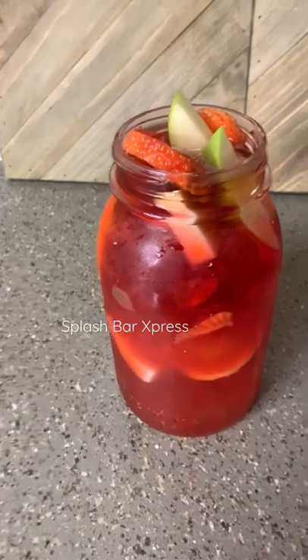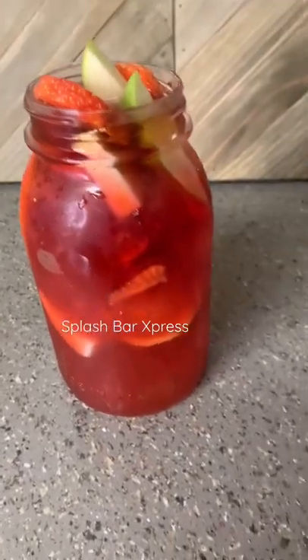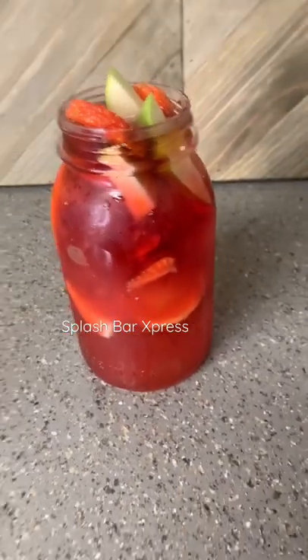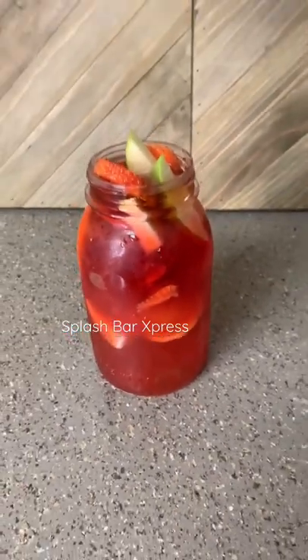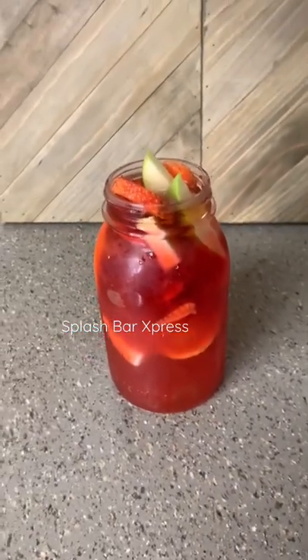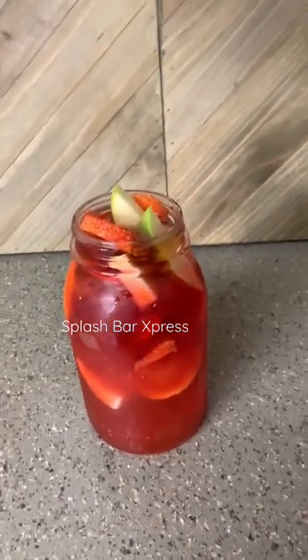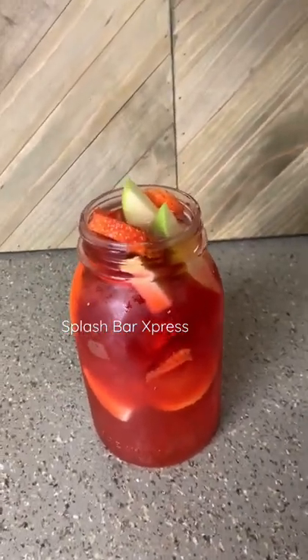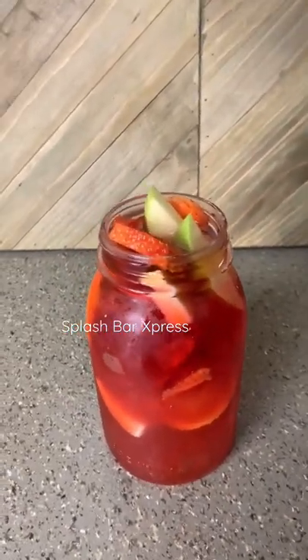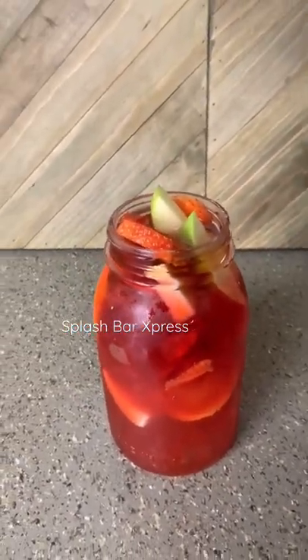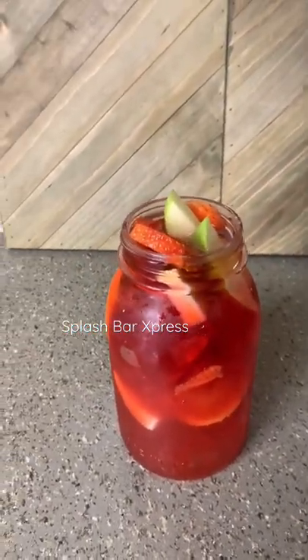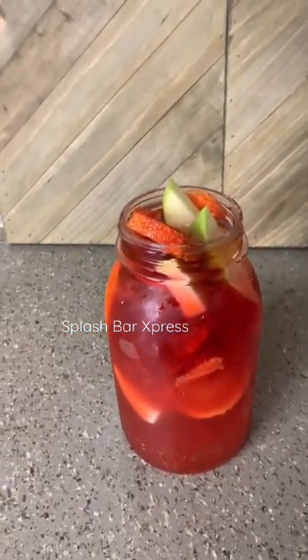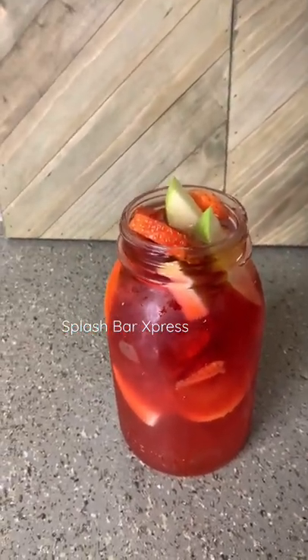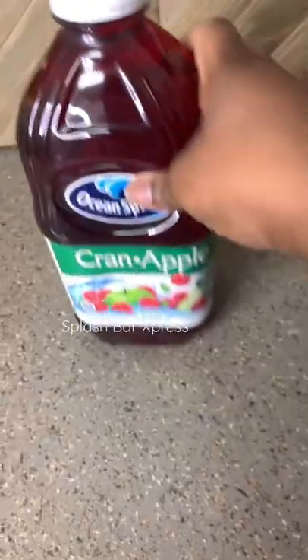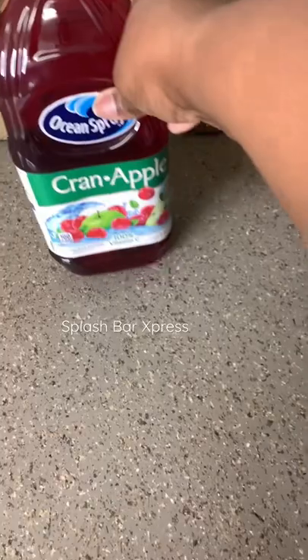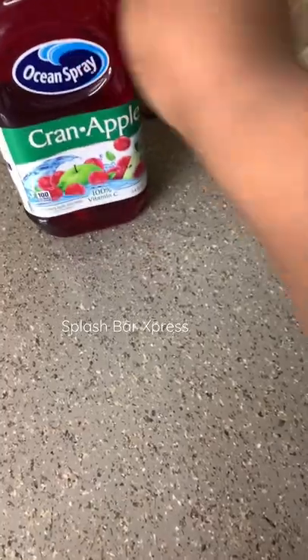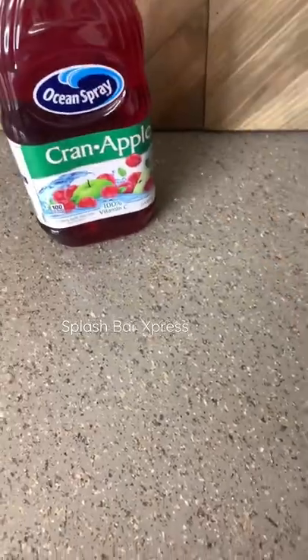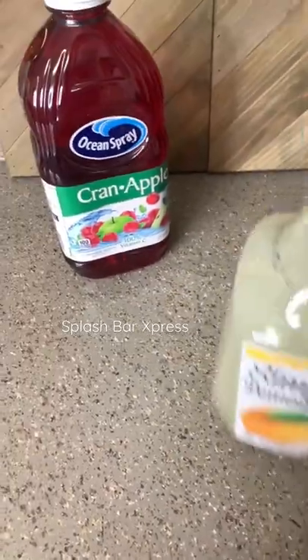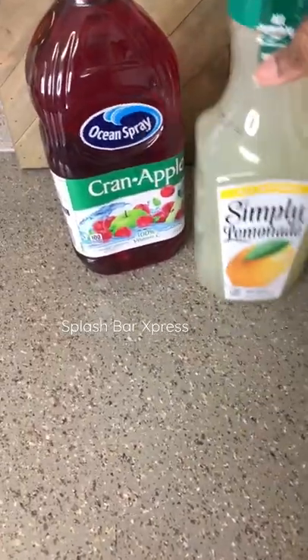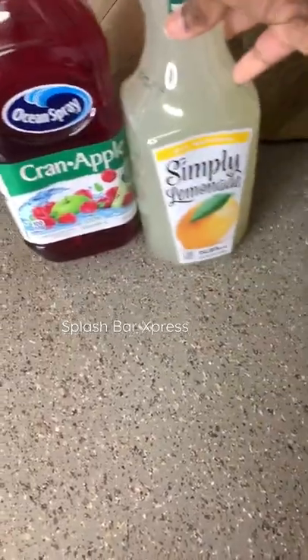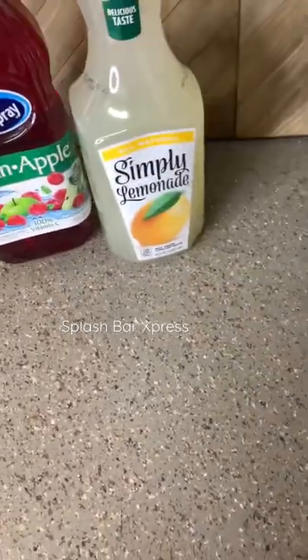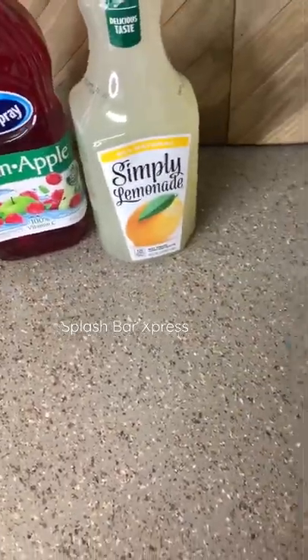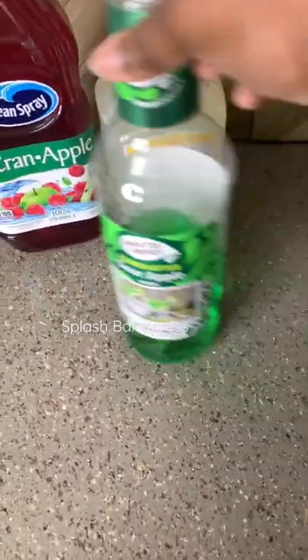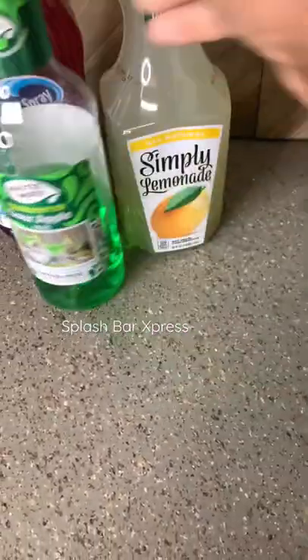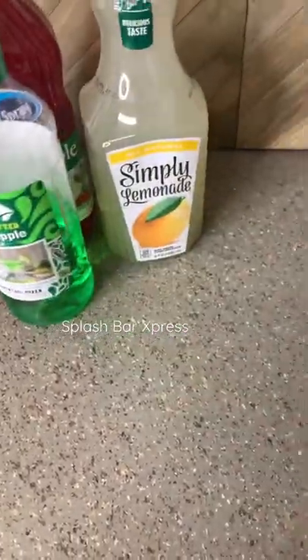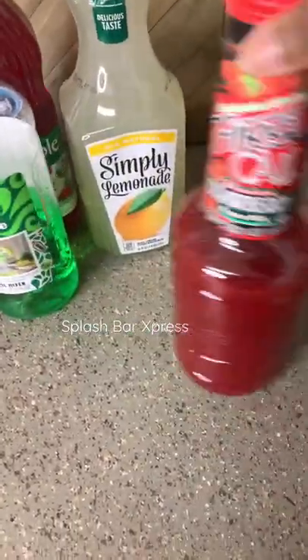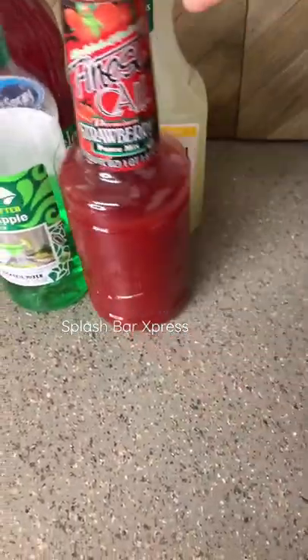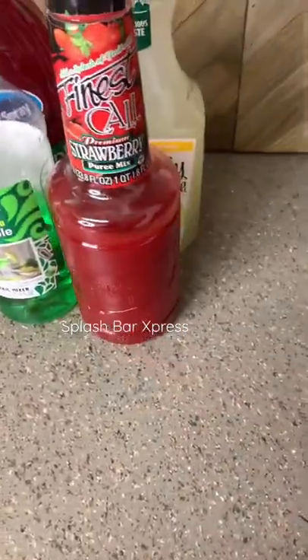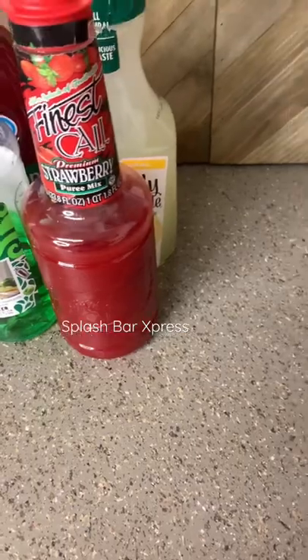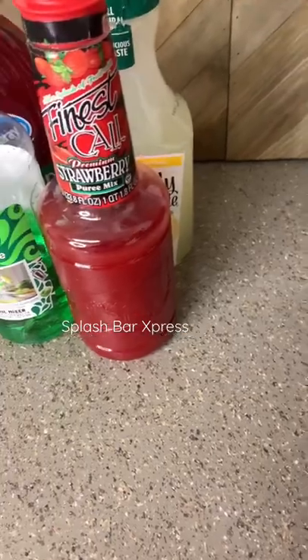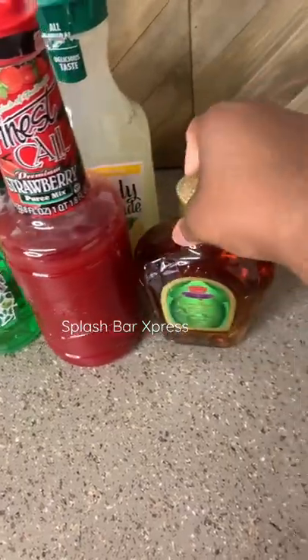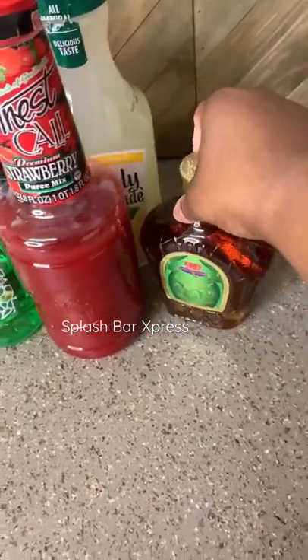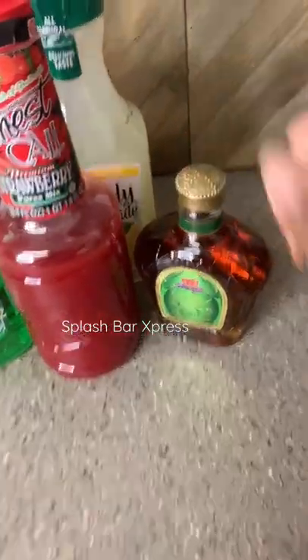Let's get into this Crown Apple strawberry lemonade. We're gonna need some cran apple juice, some Simply Lemonade, some sour apple mix, and some strawberry mix.